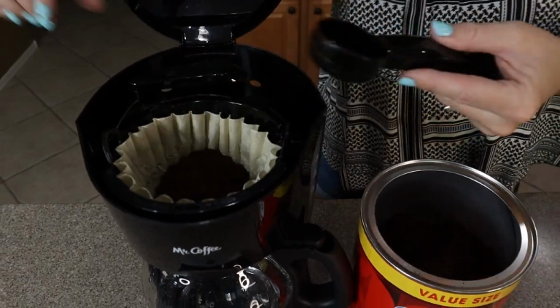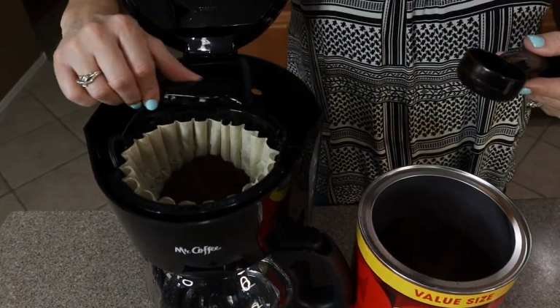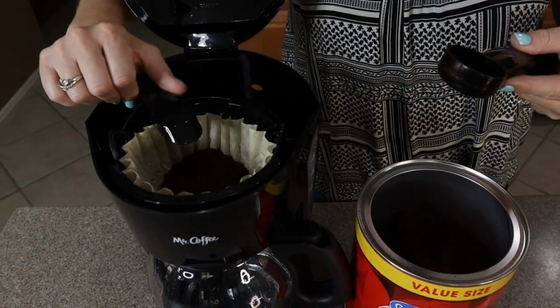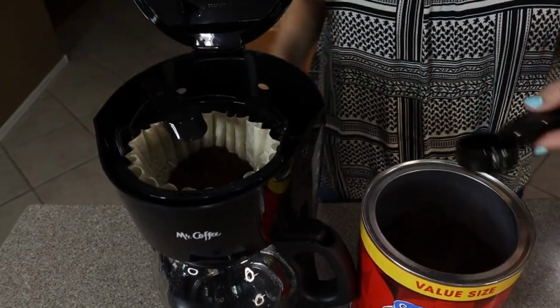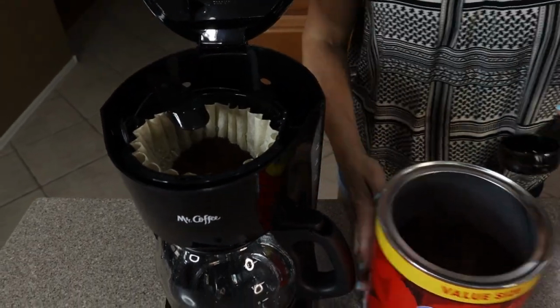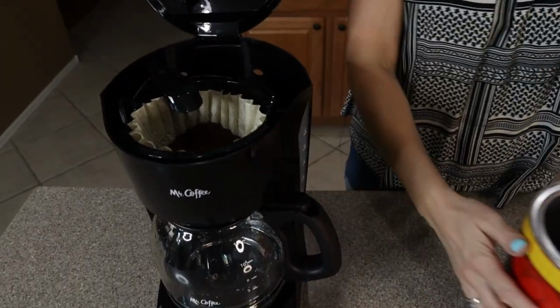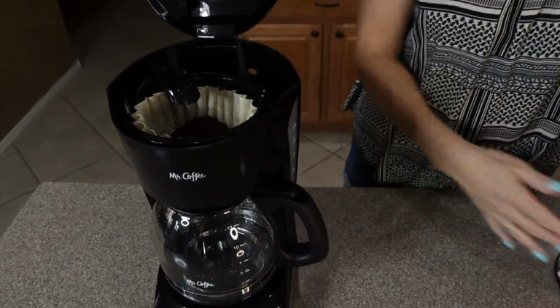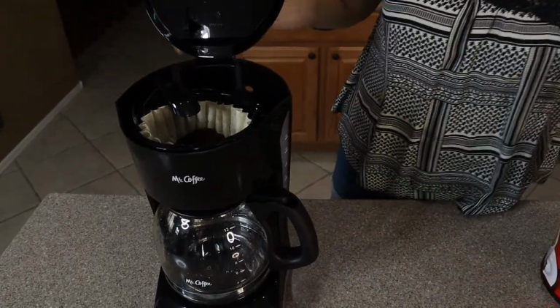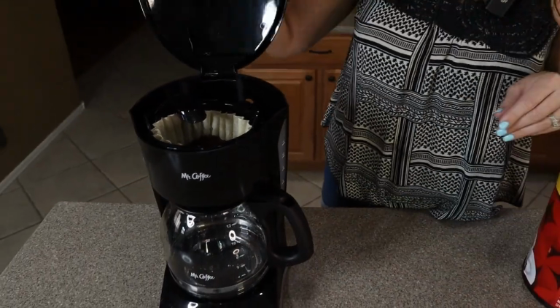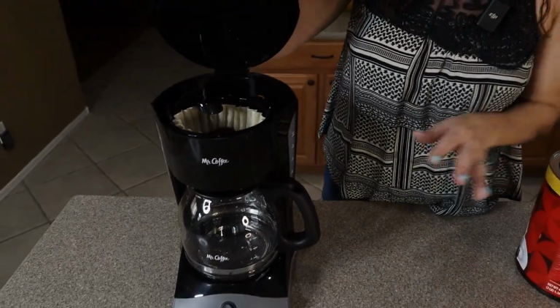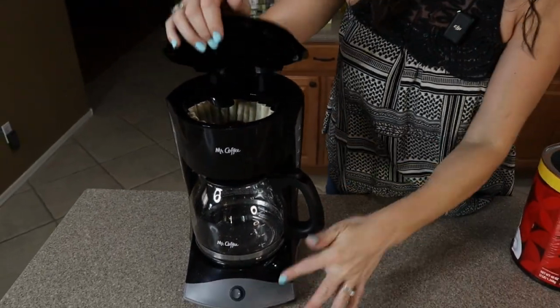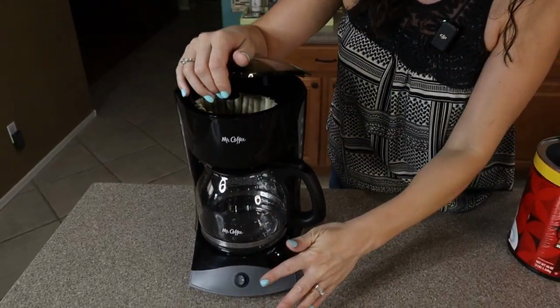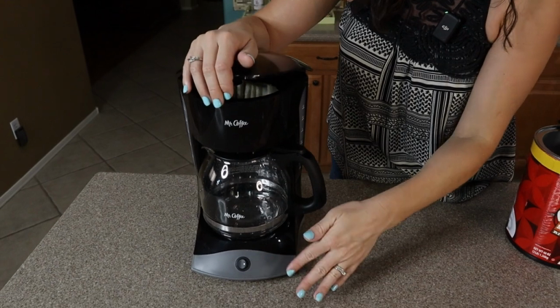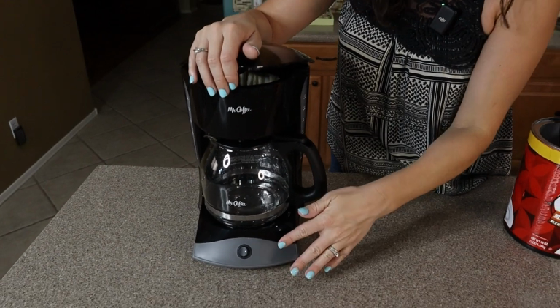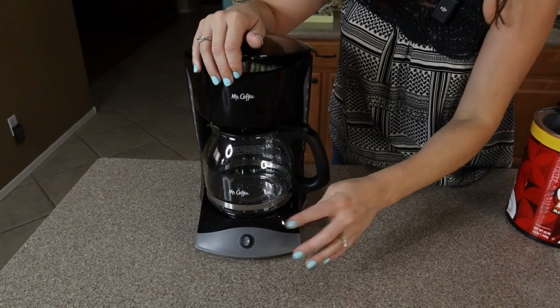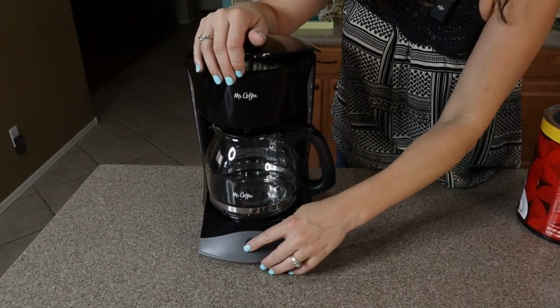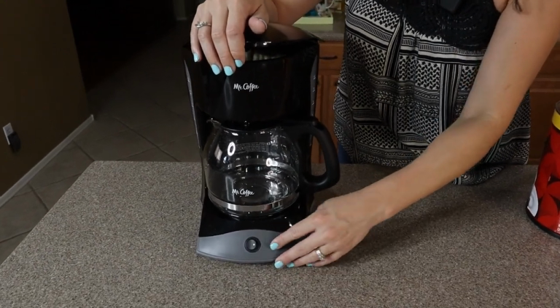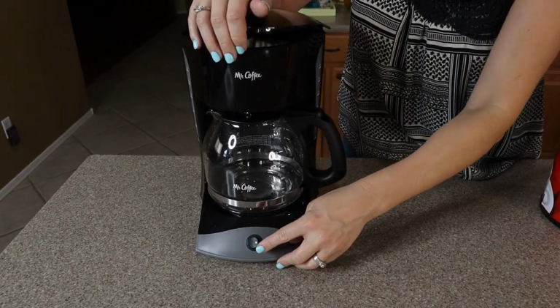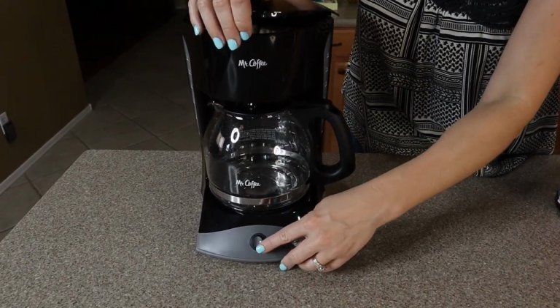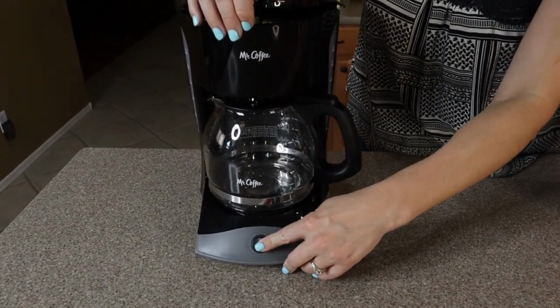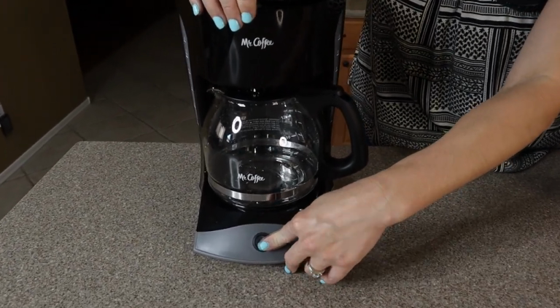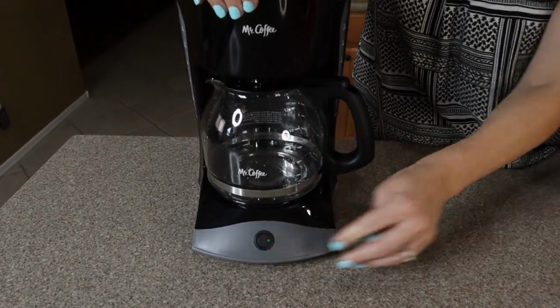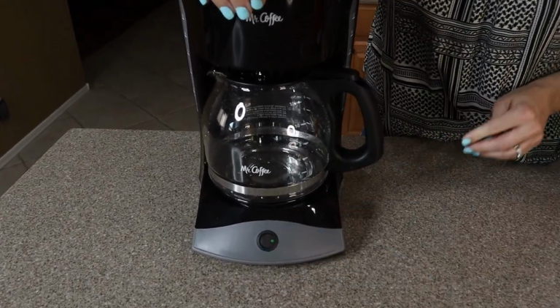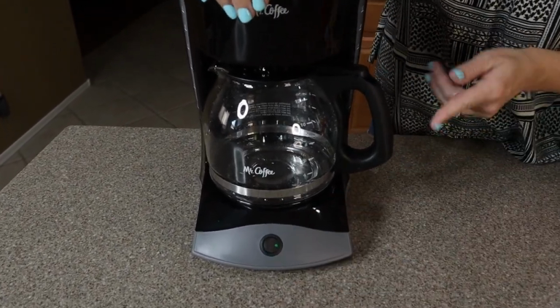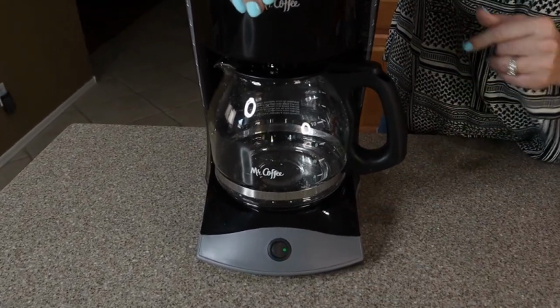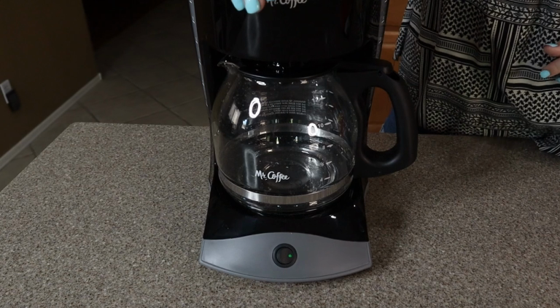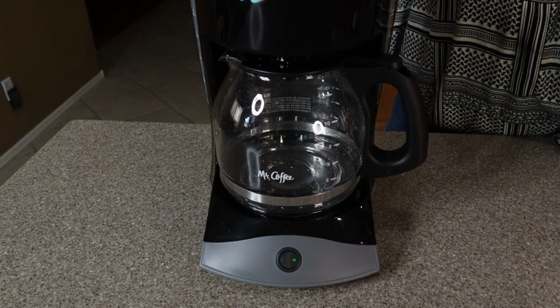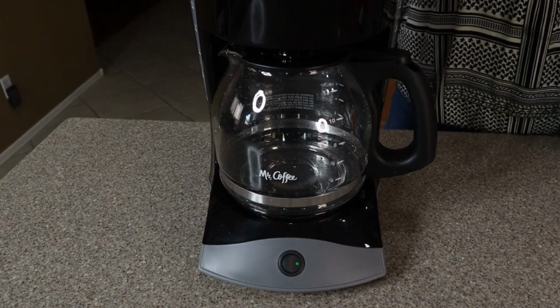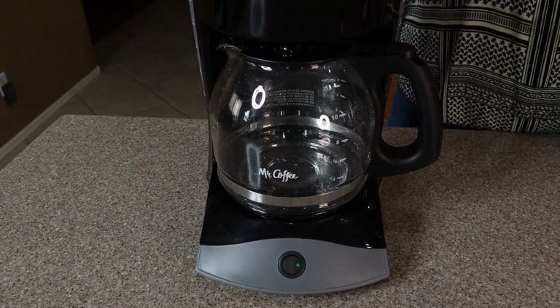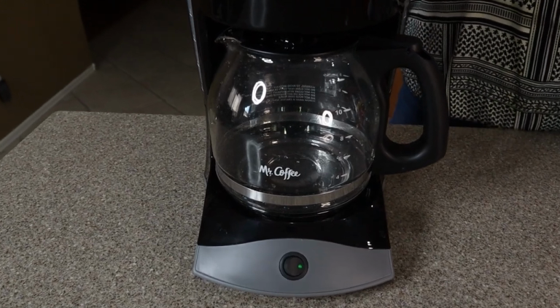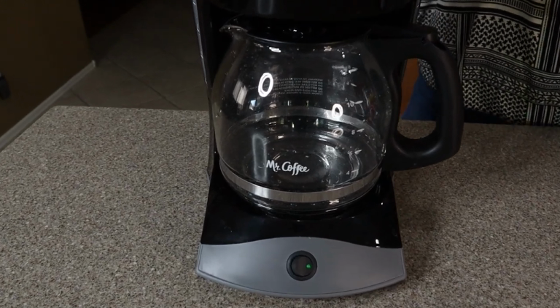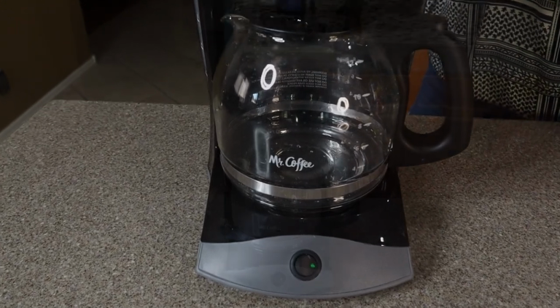Go ahead and put this back in place and then we're just going to turn it on. And that's all it does — it just has a simple on/off button, and it'll take a couple of minutes to brew once the water is heated up.